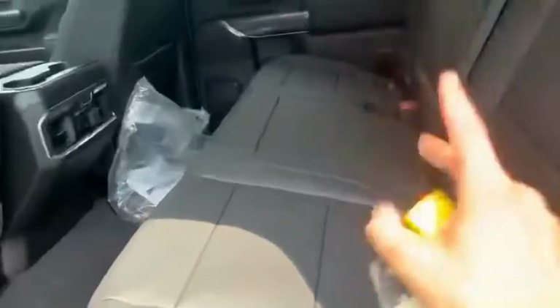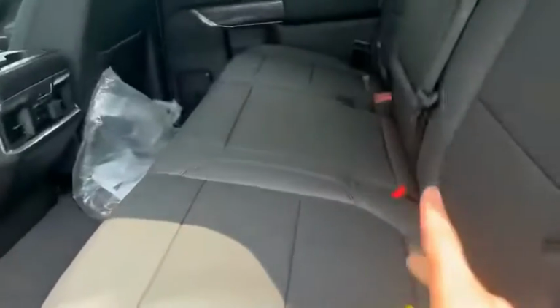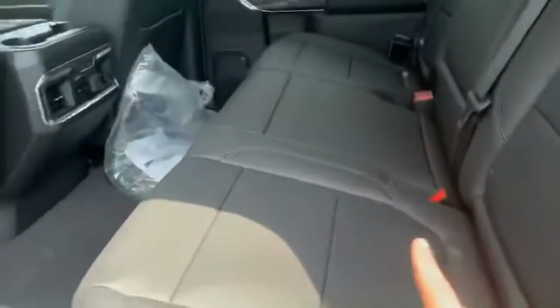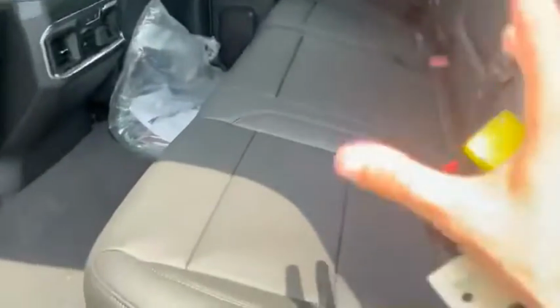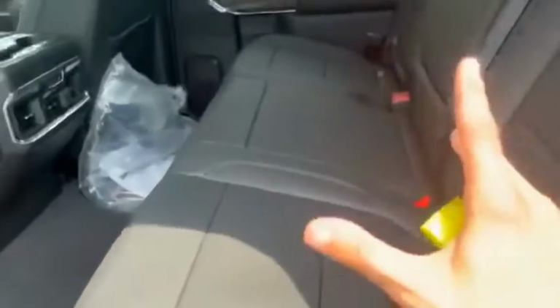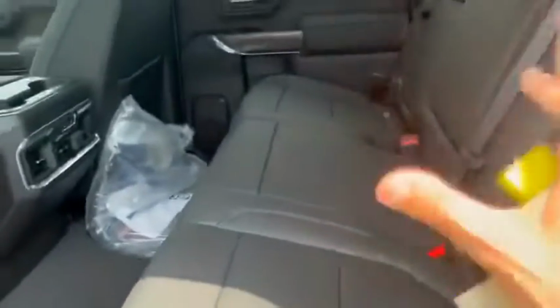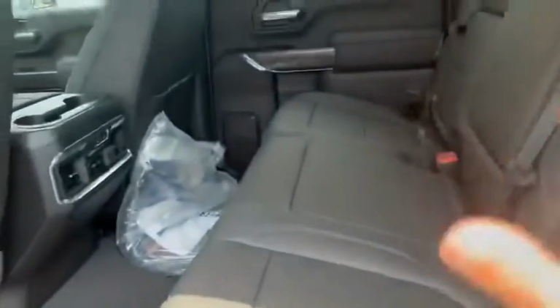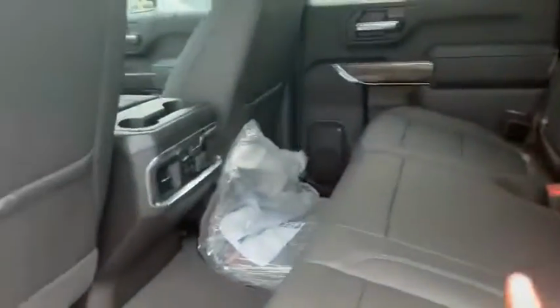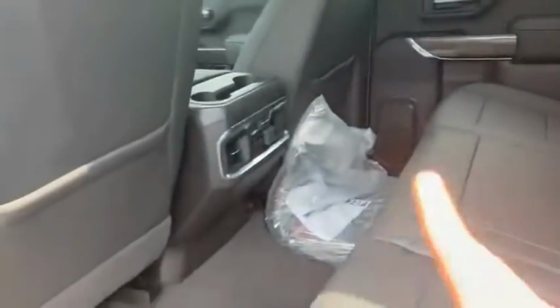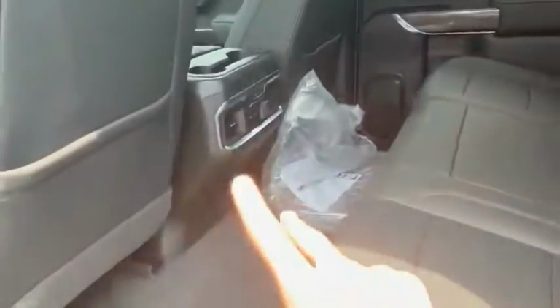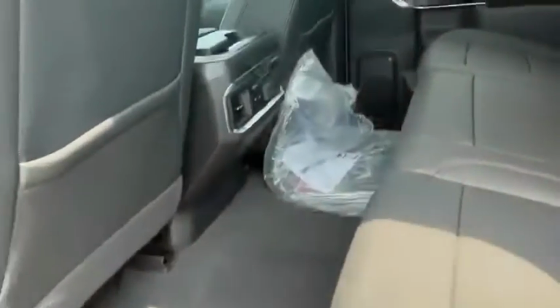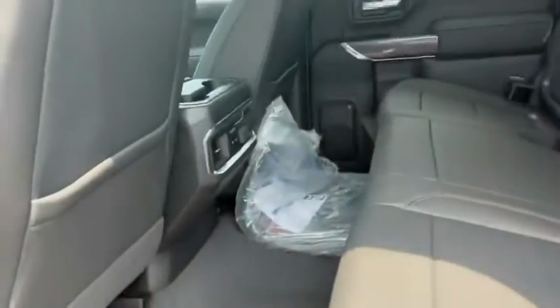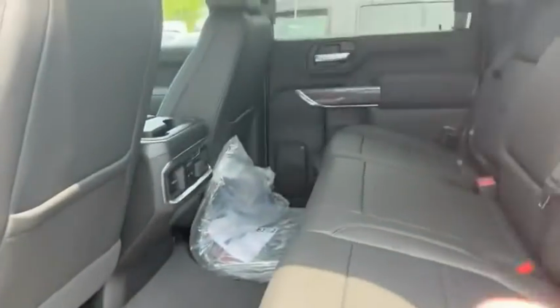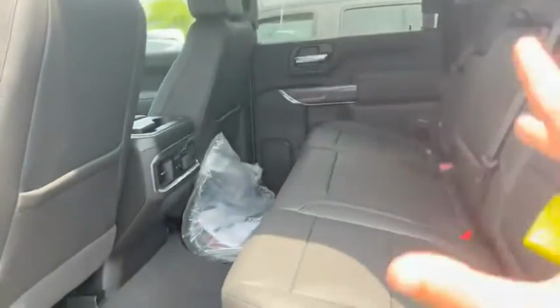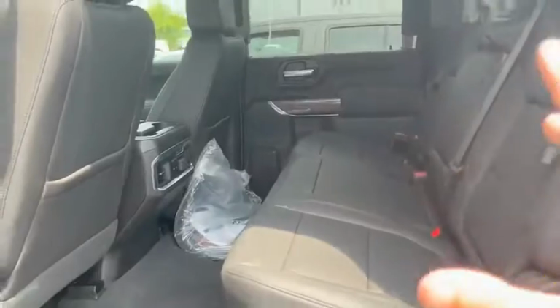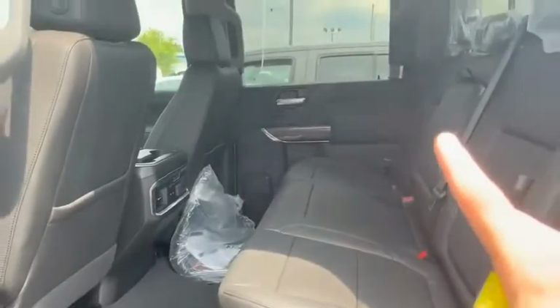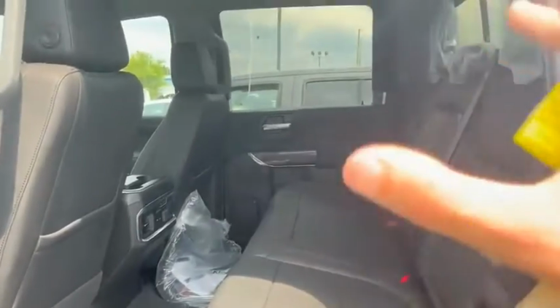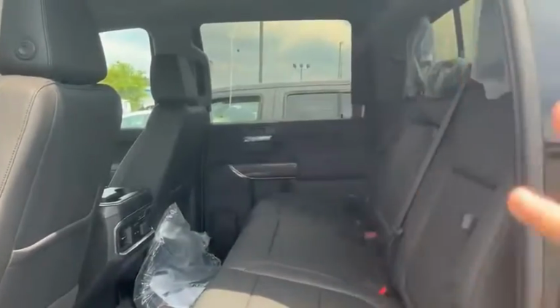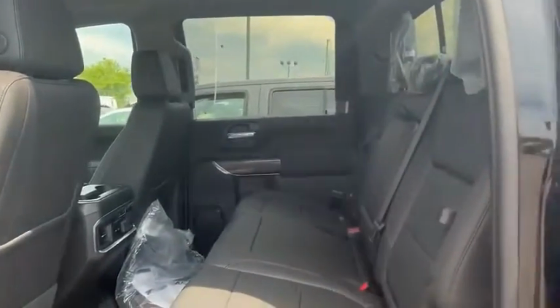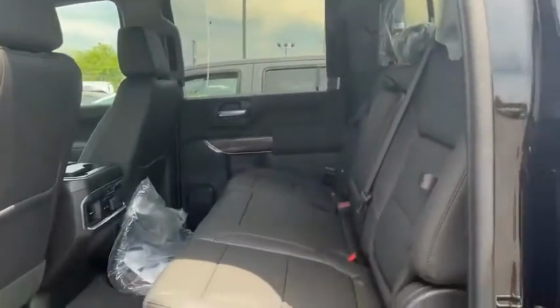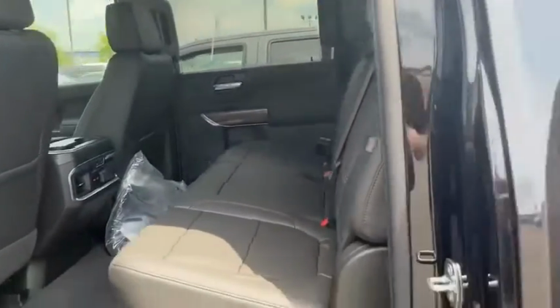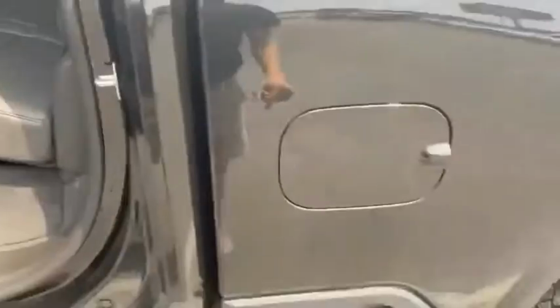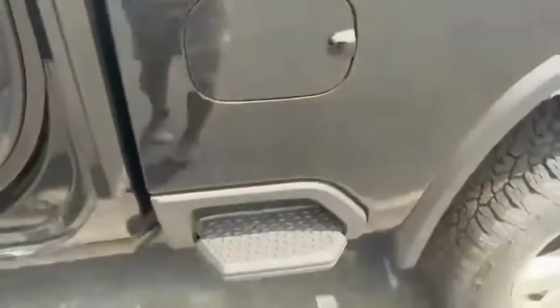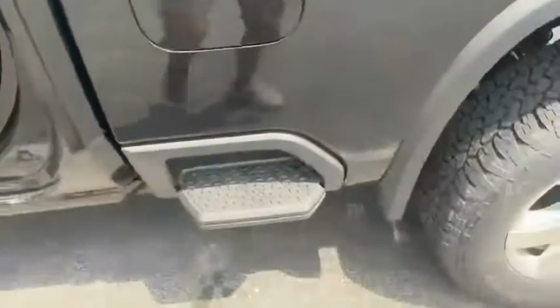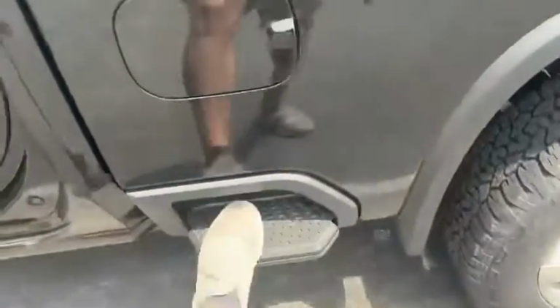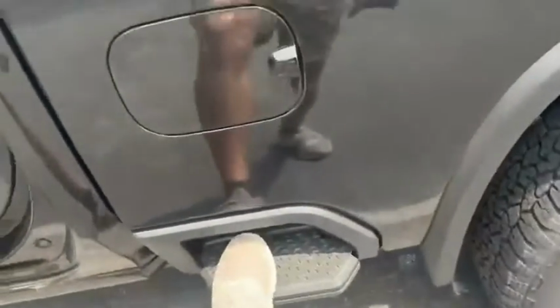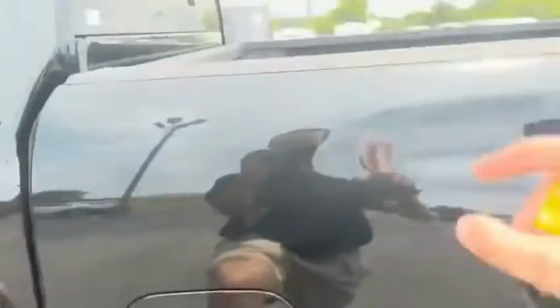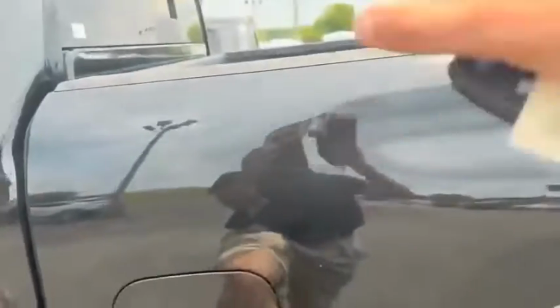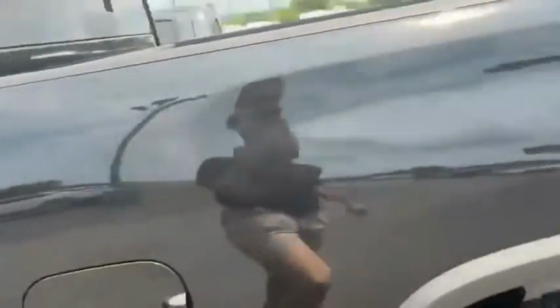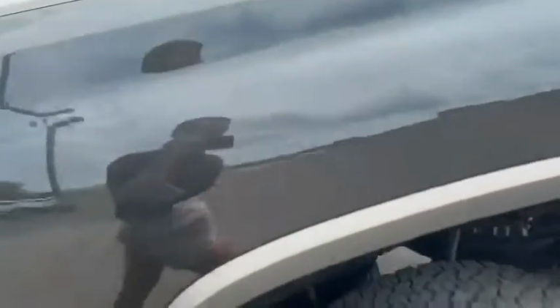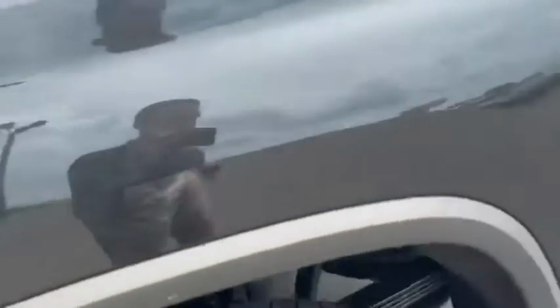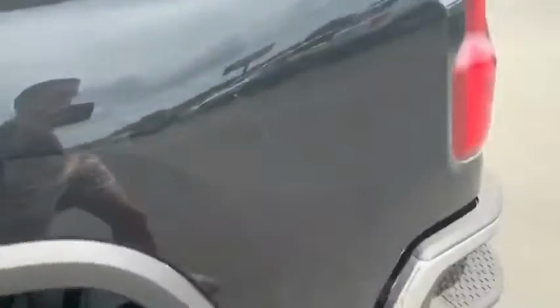Perforated leather, heated seats in the back as well. And look how much room — I'm six foot tall and there is plenty of room for me in here. We have that new addition, the side step assist to get into the back.